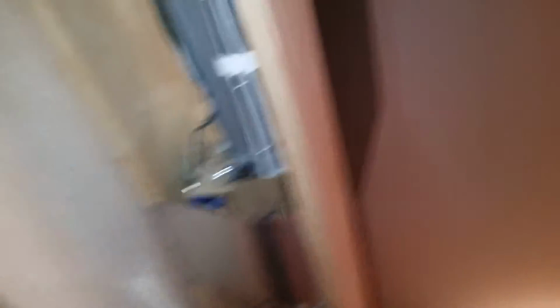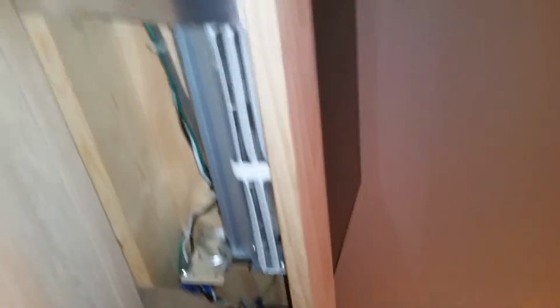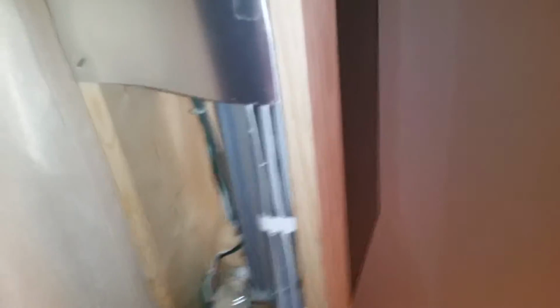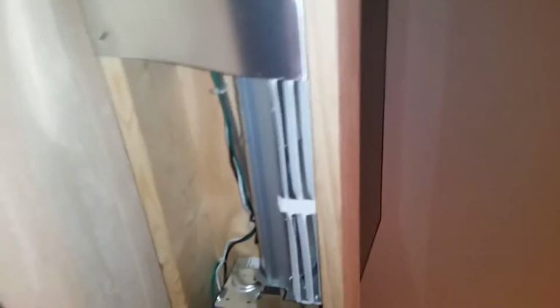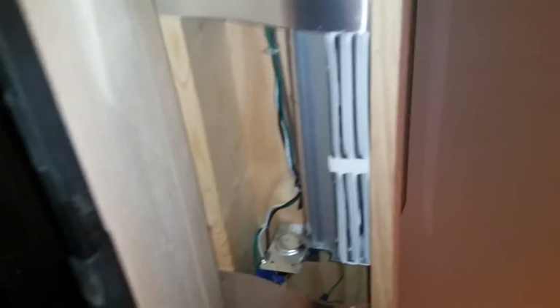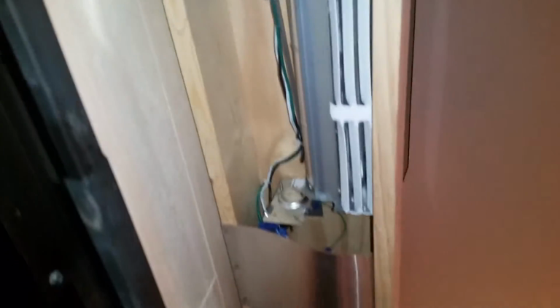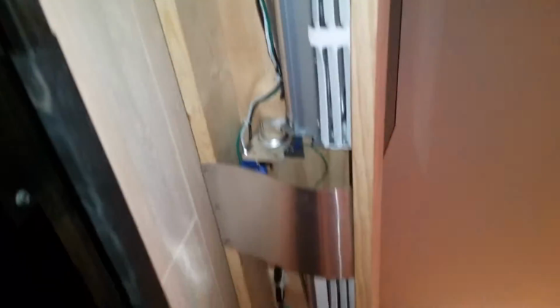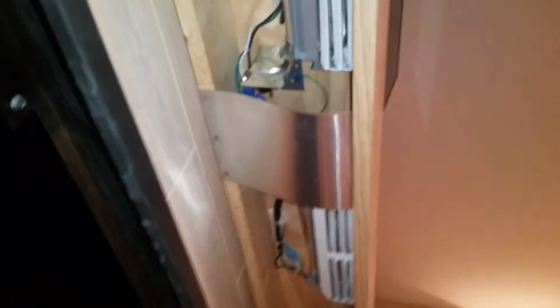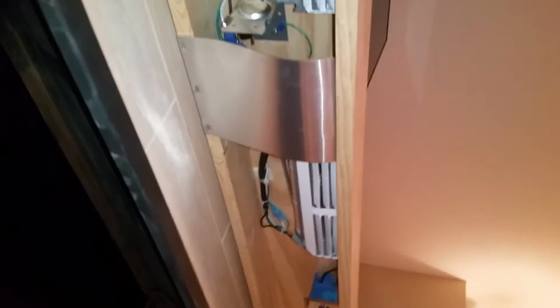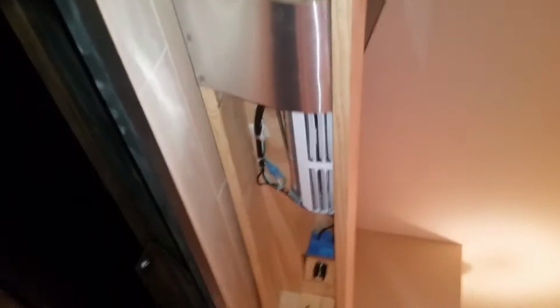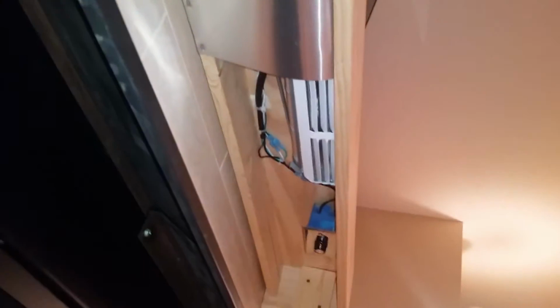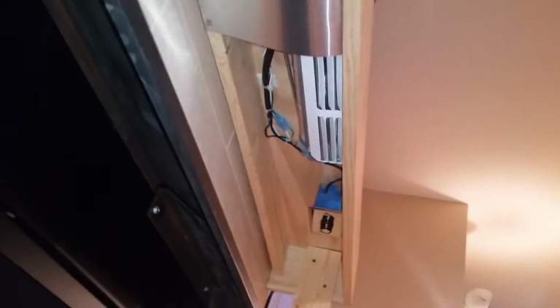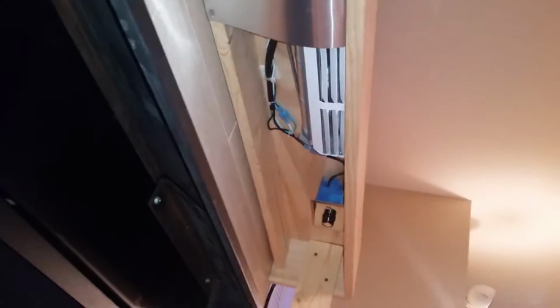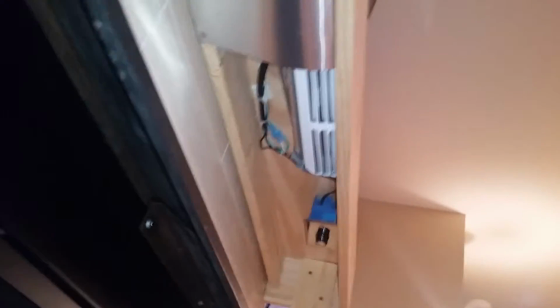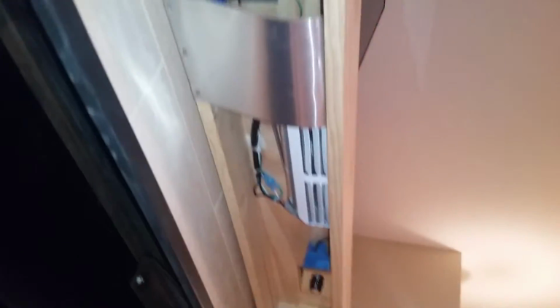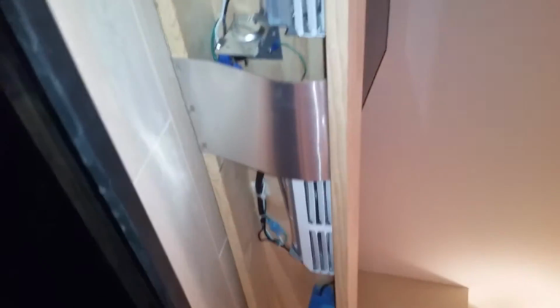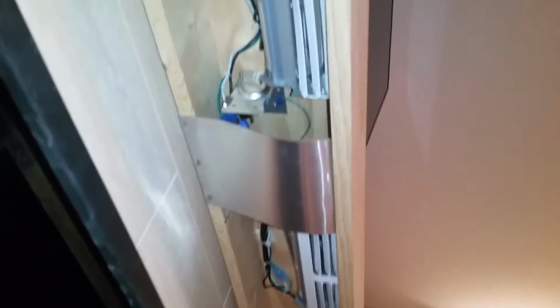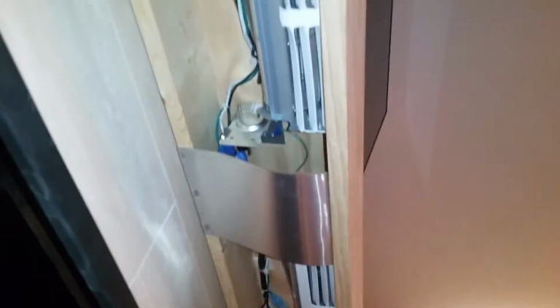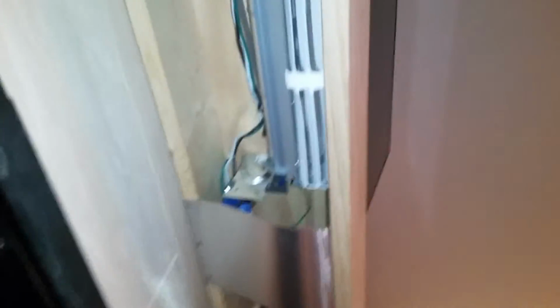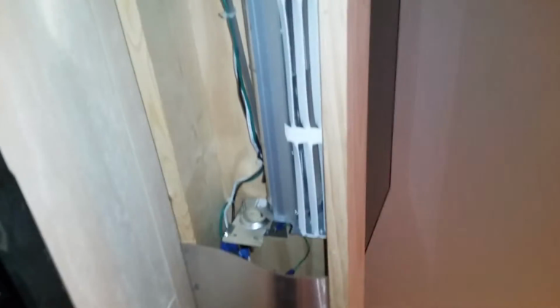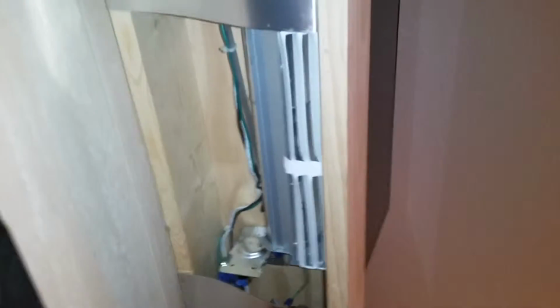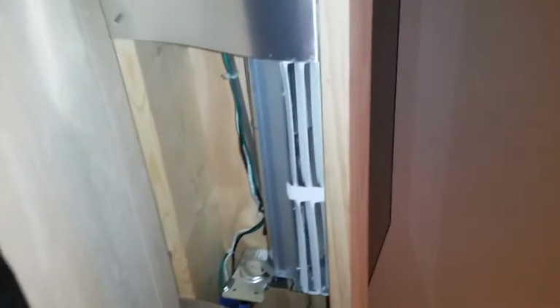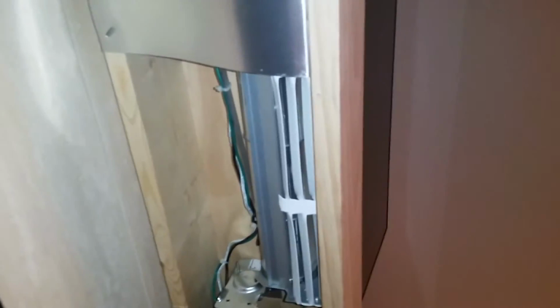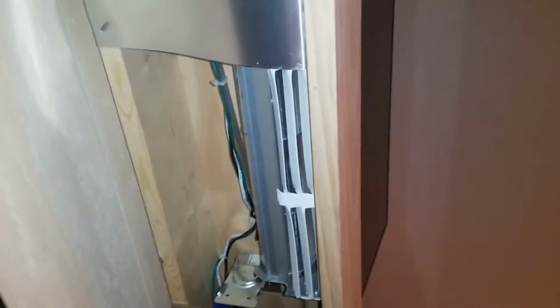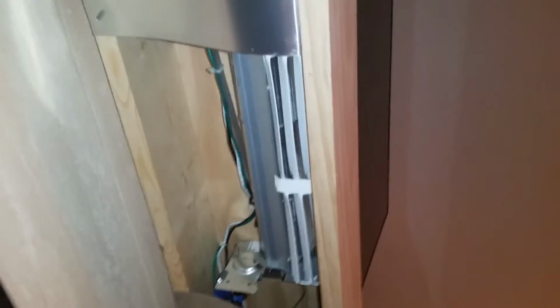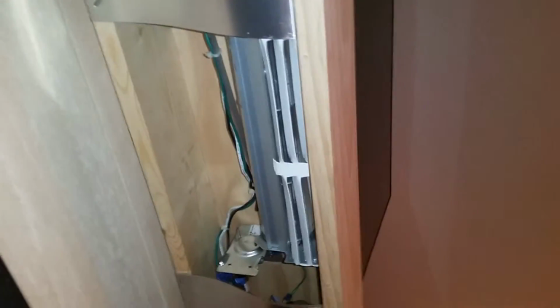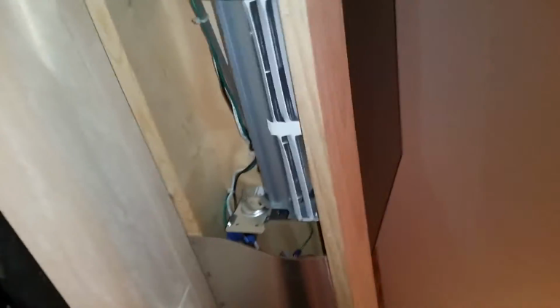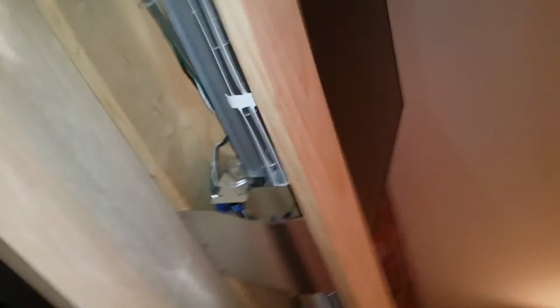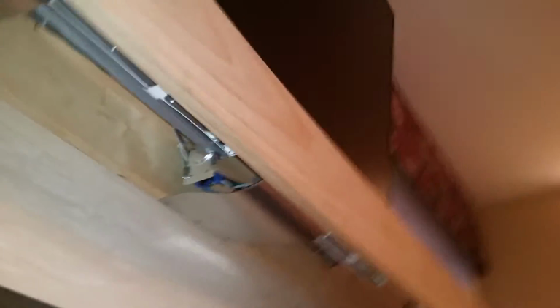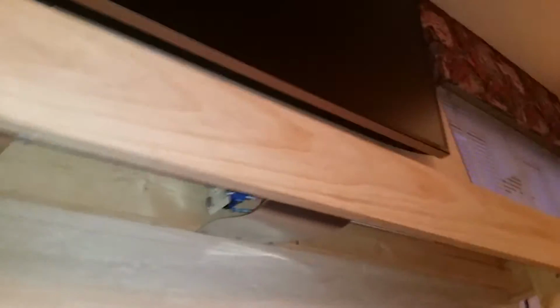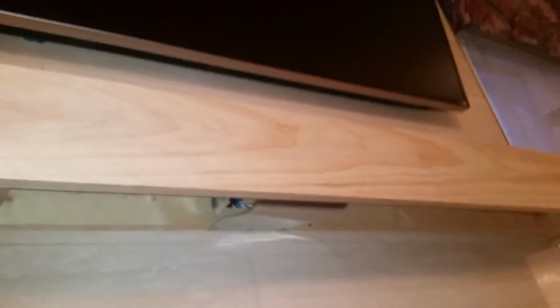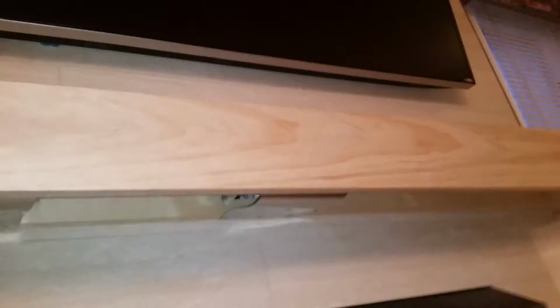Two blowers, thermostatically controlled and variable speed, capture the heat coming out of the fireplace and send it out into the room, preventing it from going to the TV and damaging the electronics.